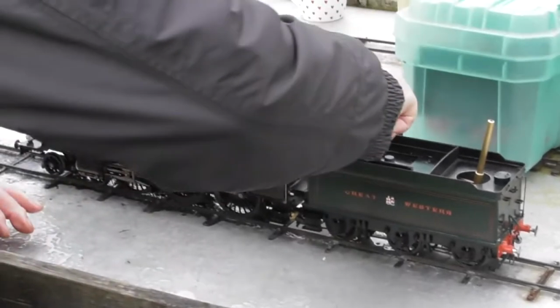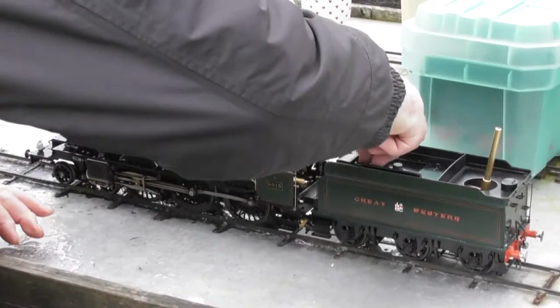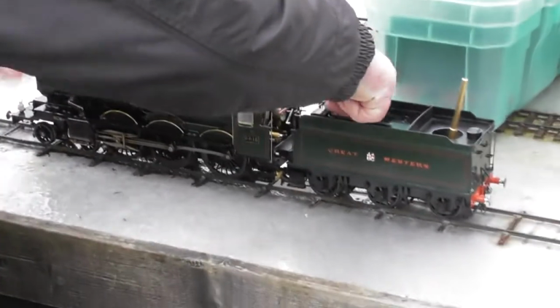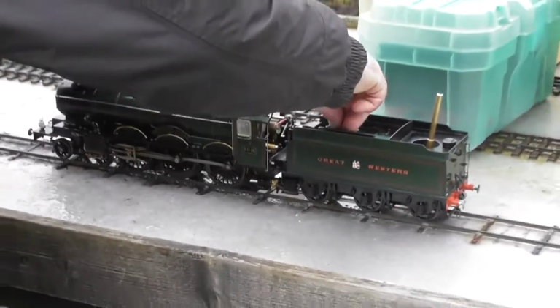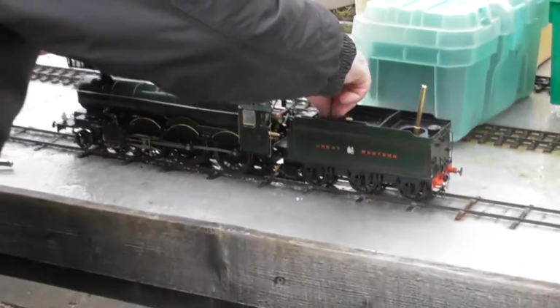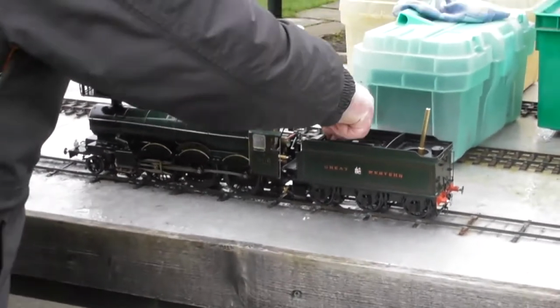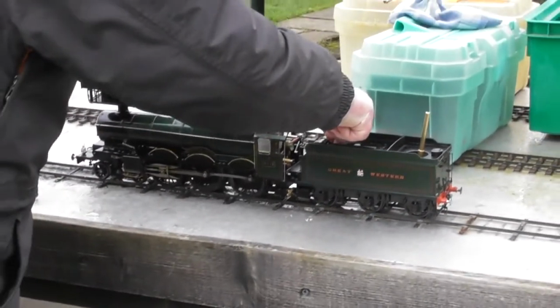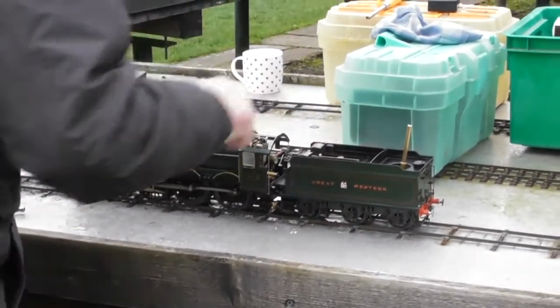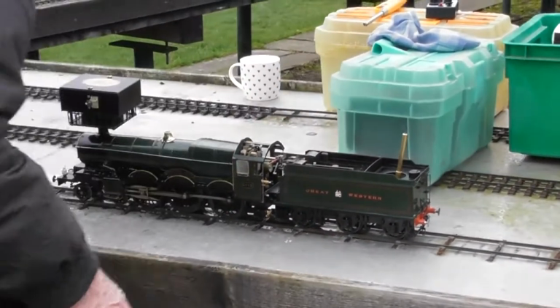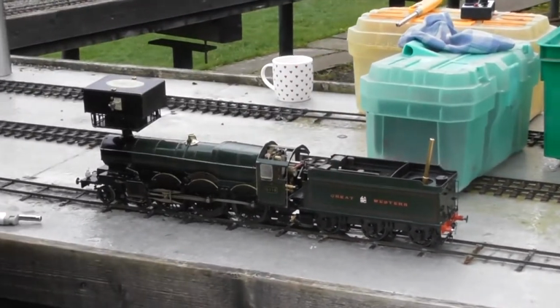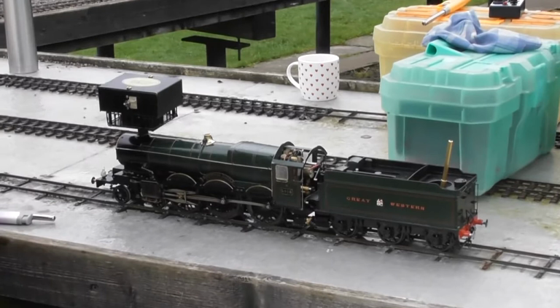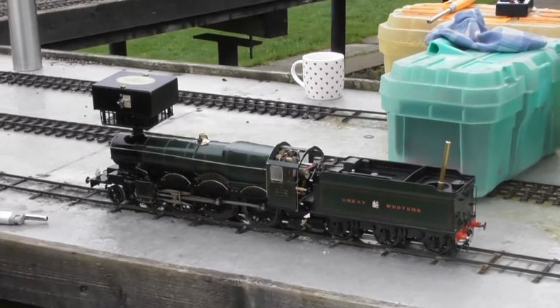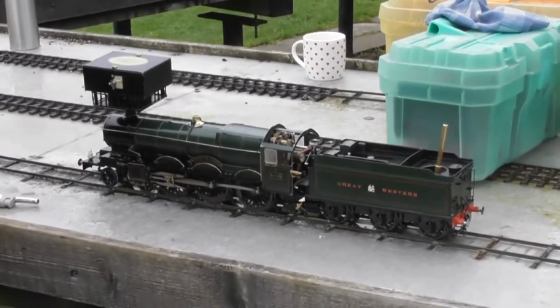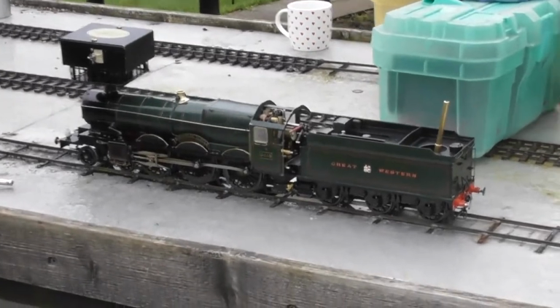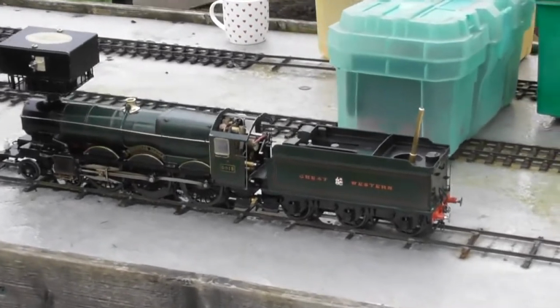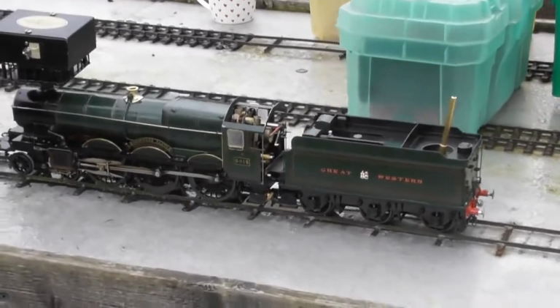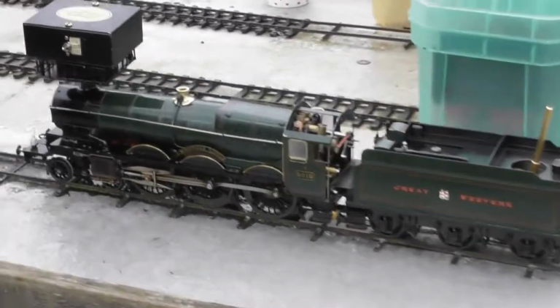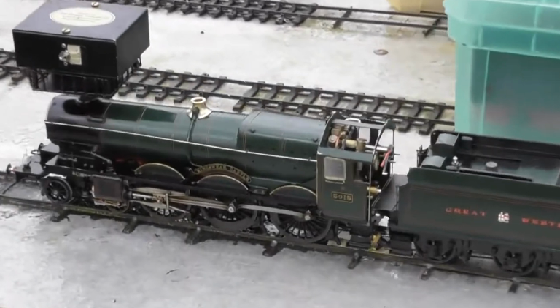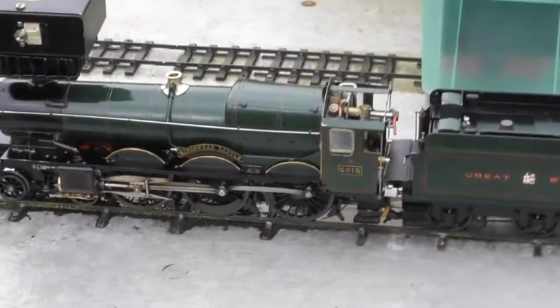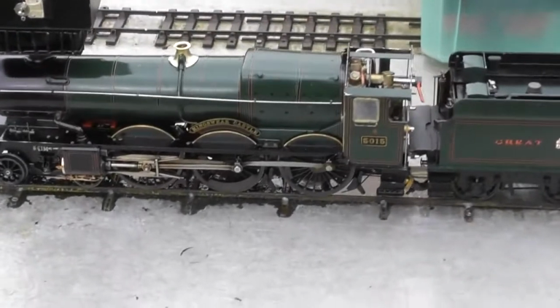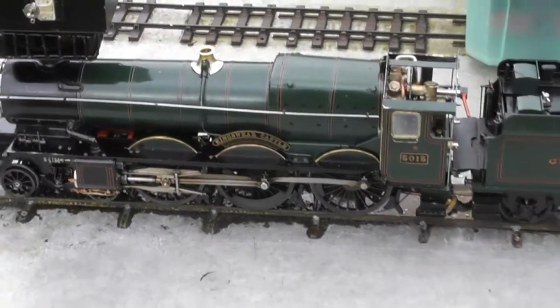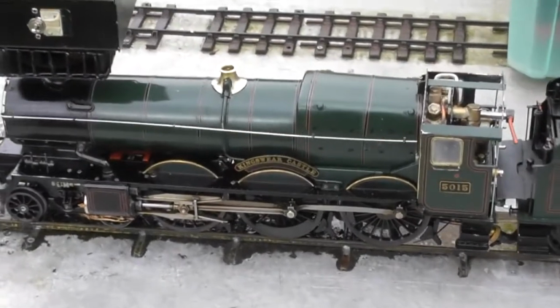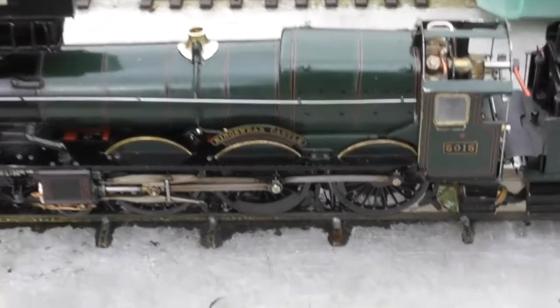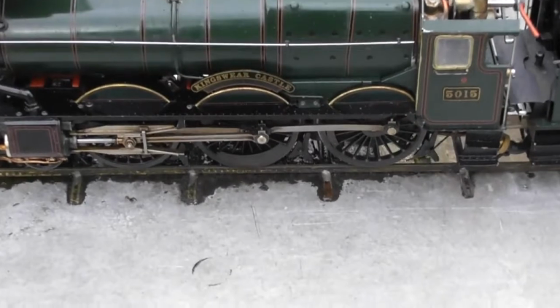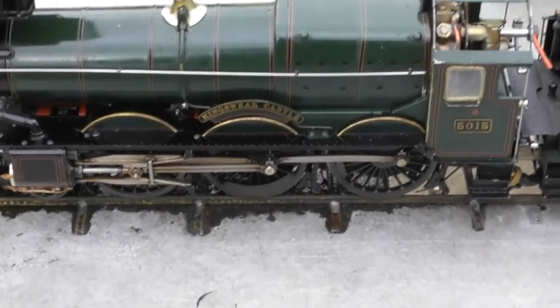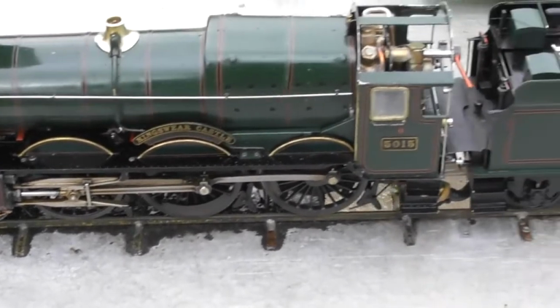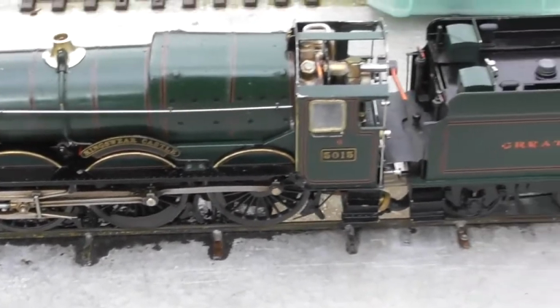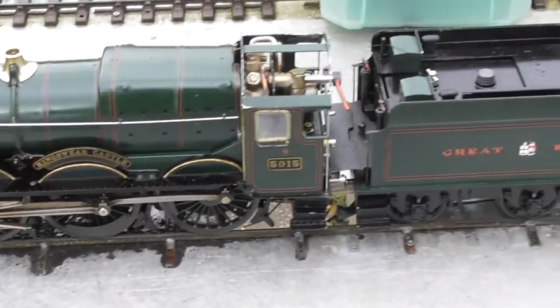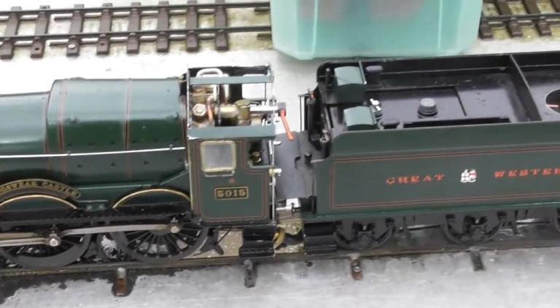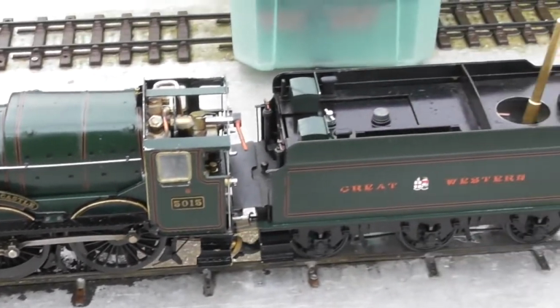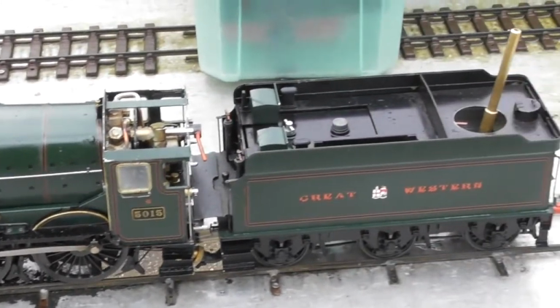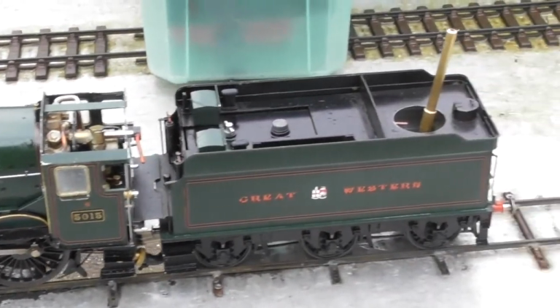That's a nice engine Brian. Did you build that yourself, Brian? Yes — Brian built that himself. Look at the detail in that.